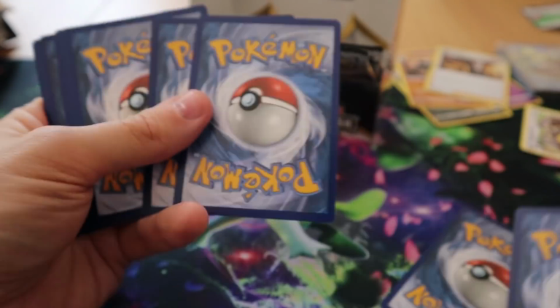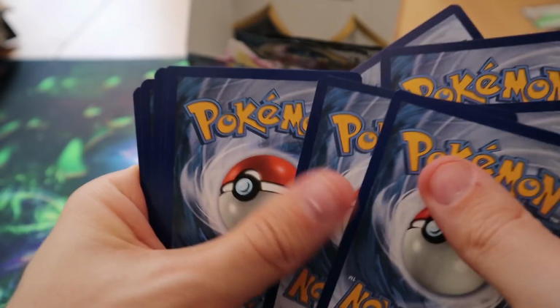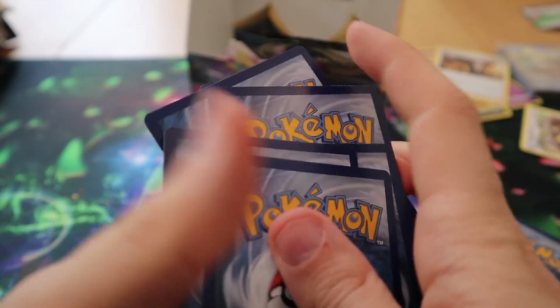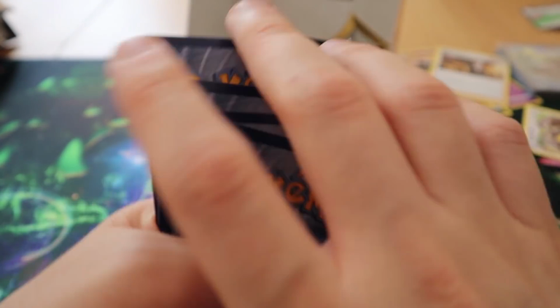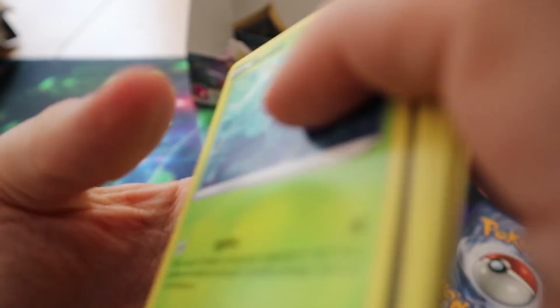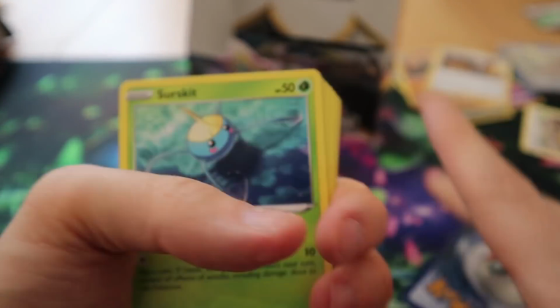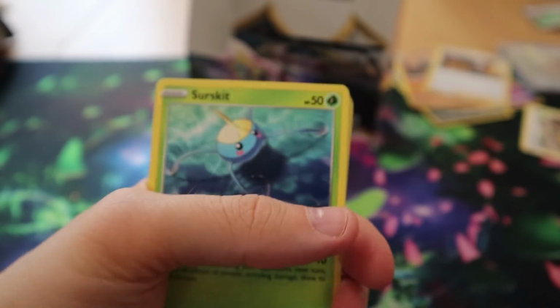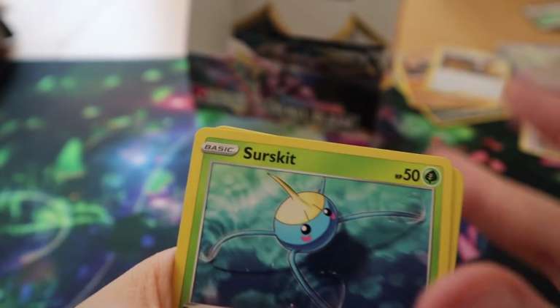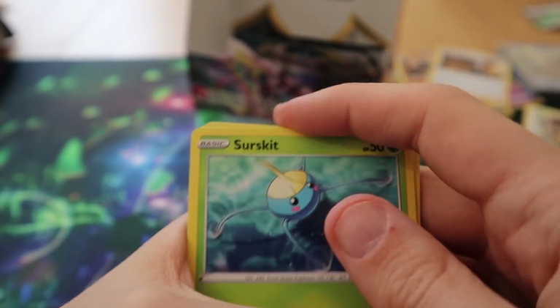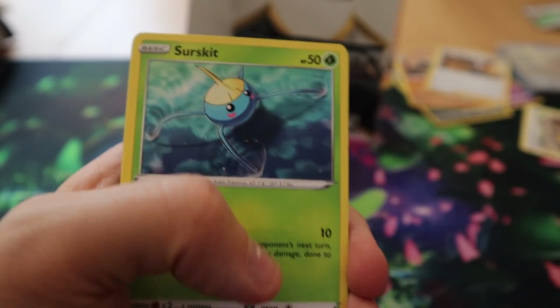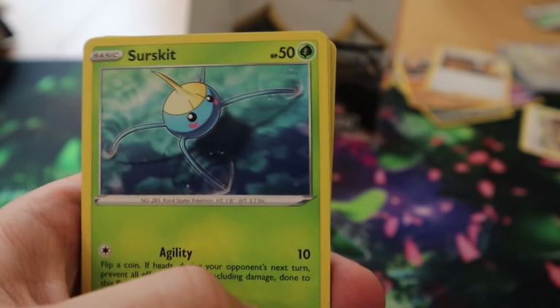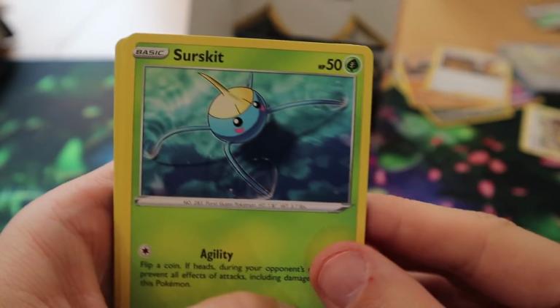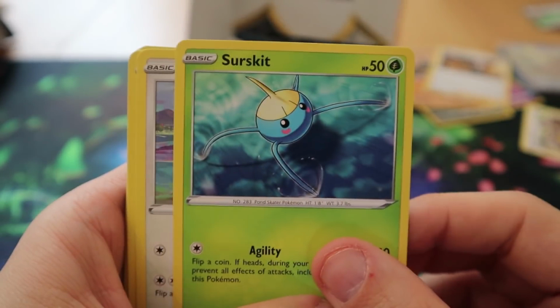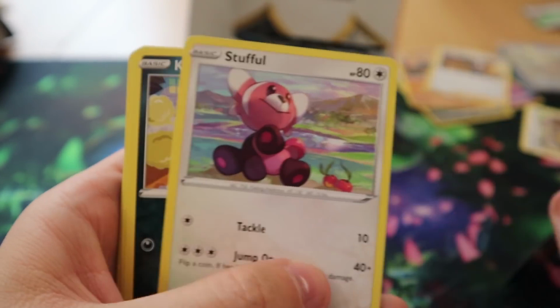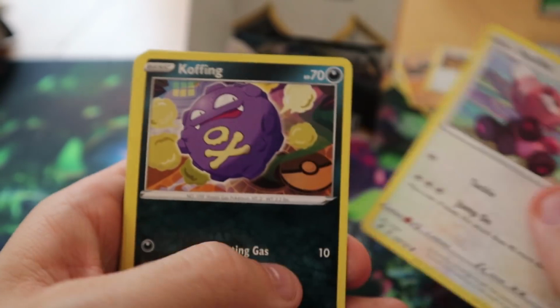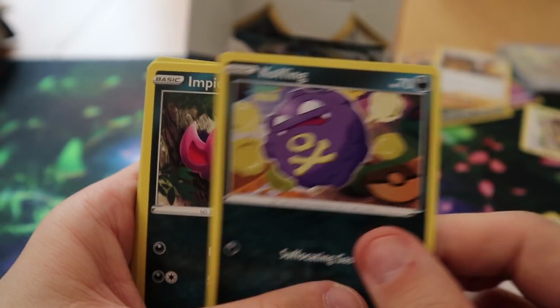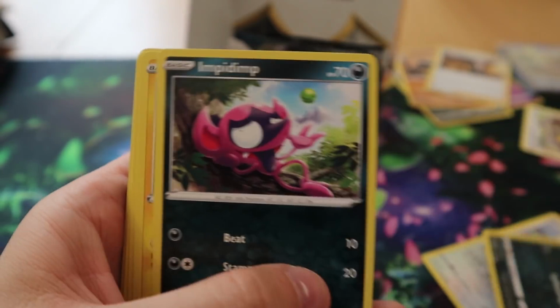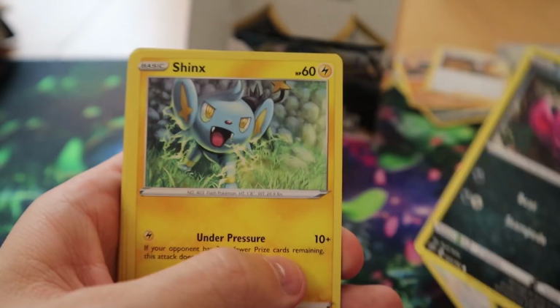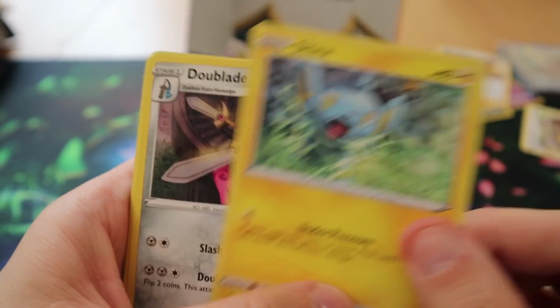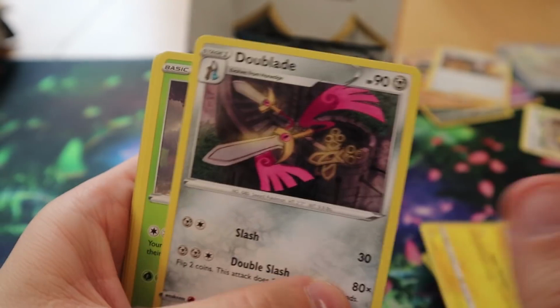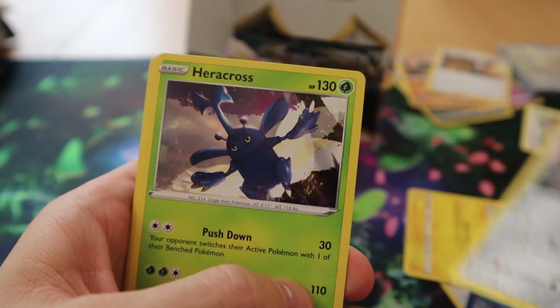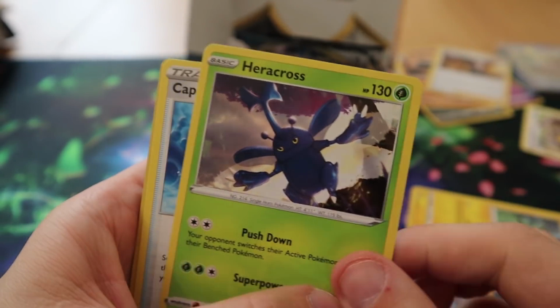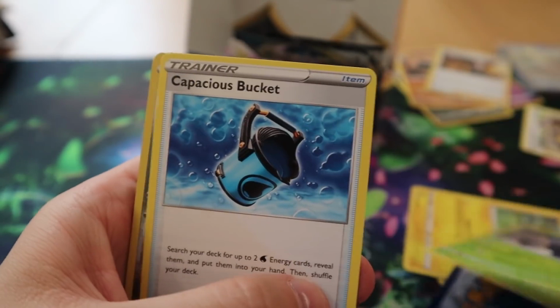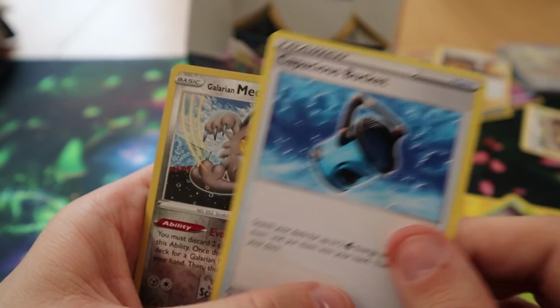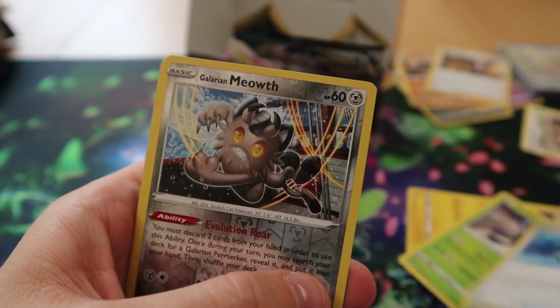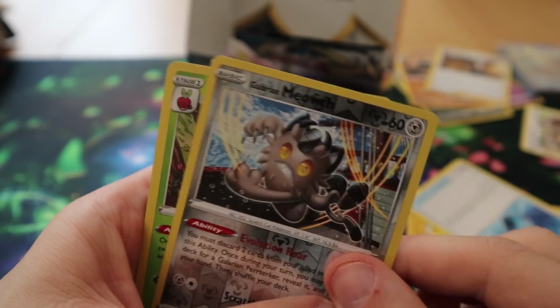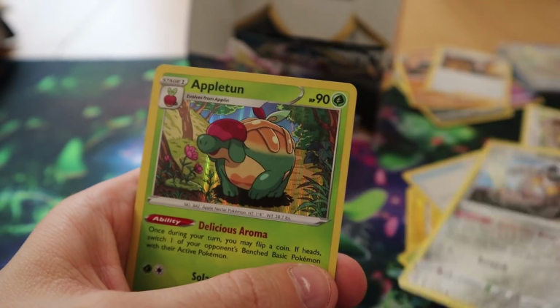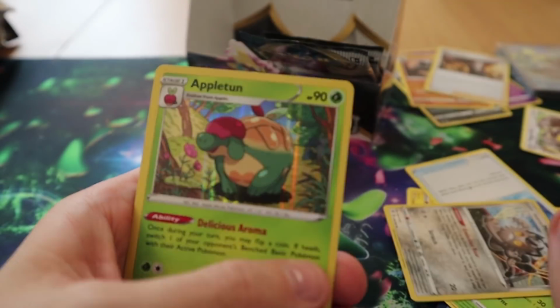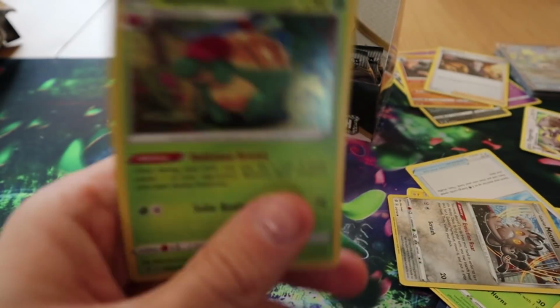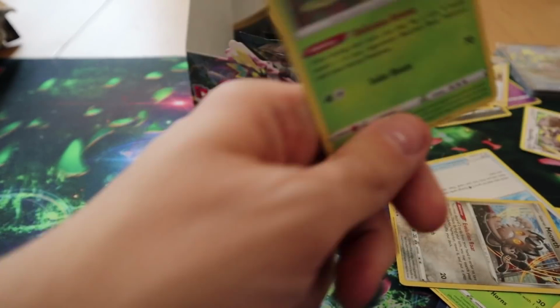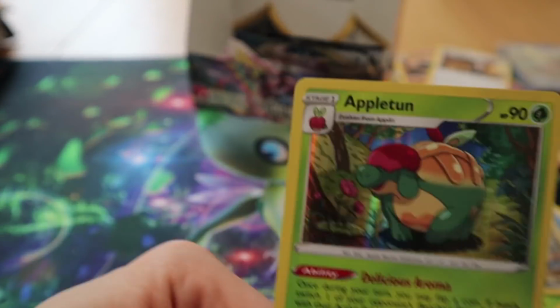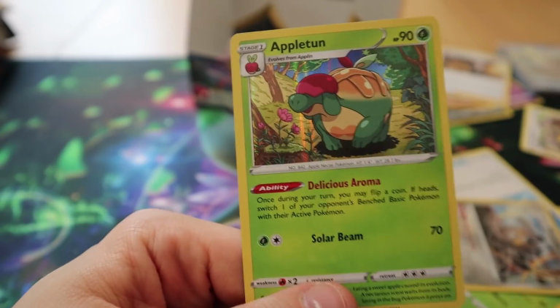I'm so done with big sets — no you're not. Pack thirty-two: we have Surskit, Stufful, Koffing, Impidimp, Shinx, Doublade, Heracross, Capacious Bucket, Reverse Galarian Meowth, and a Holo Appletun.